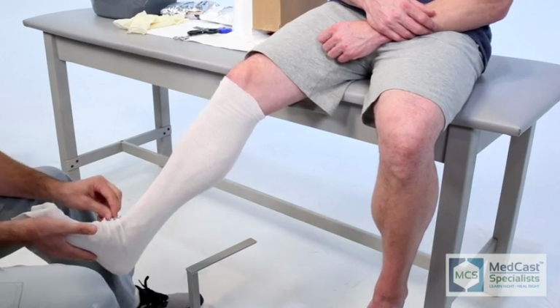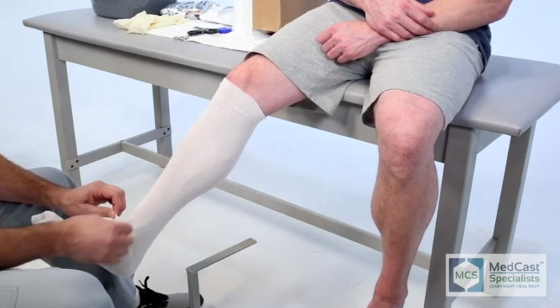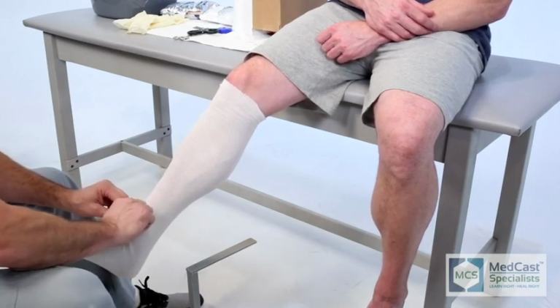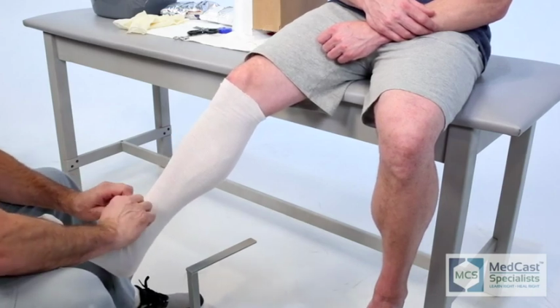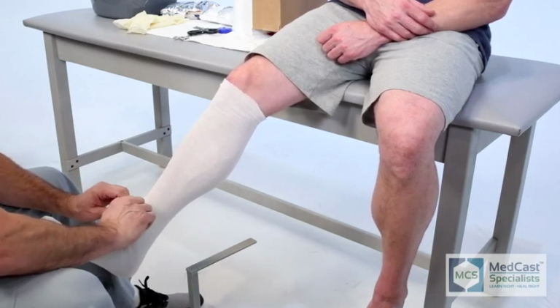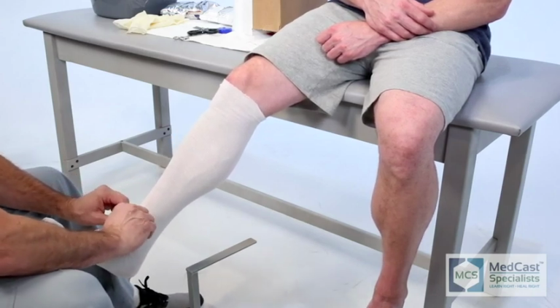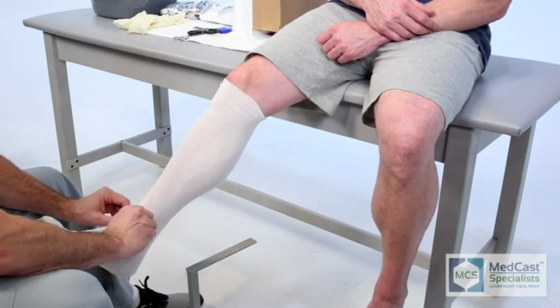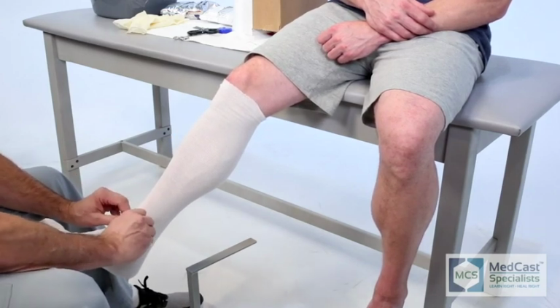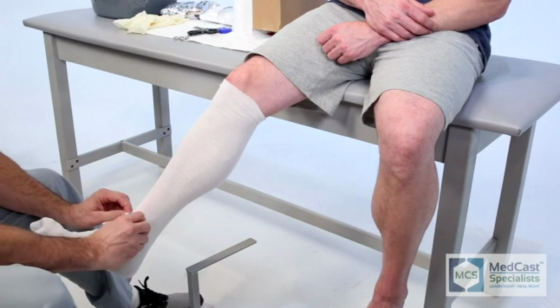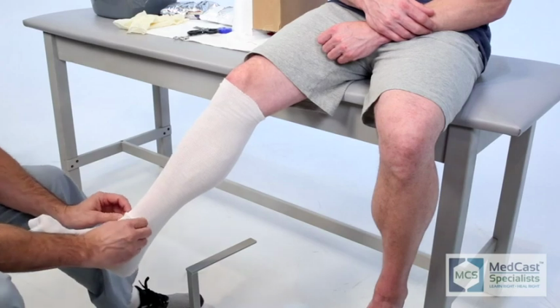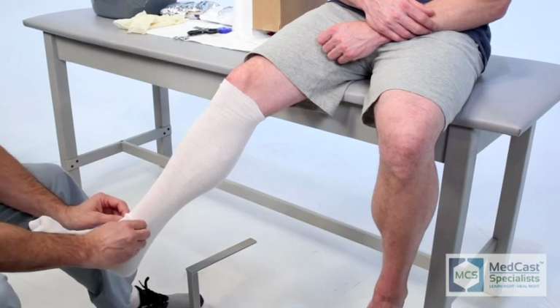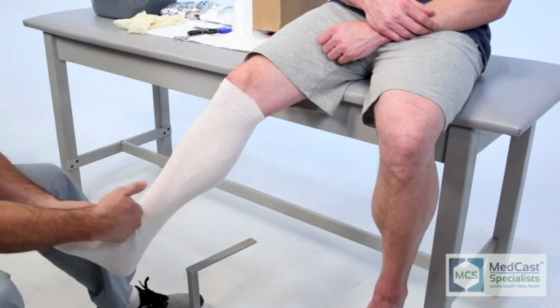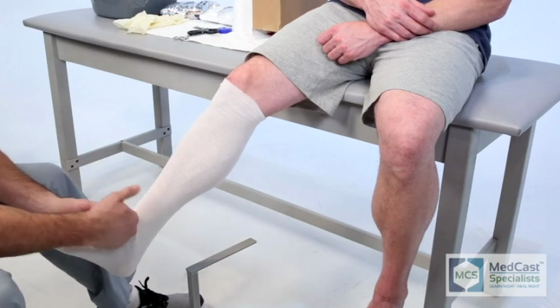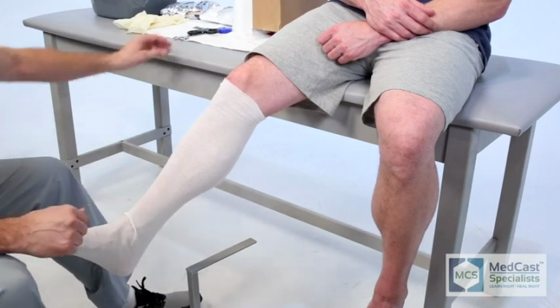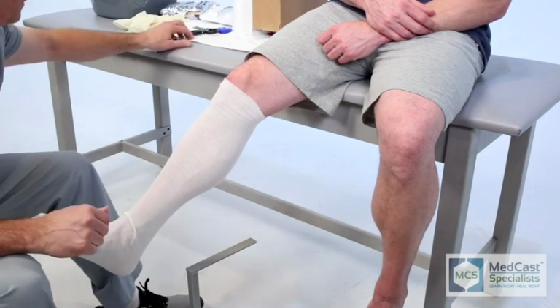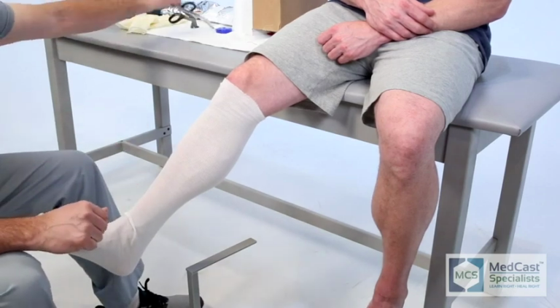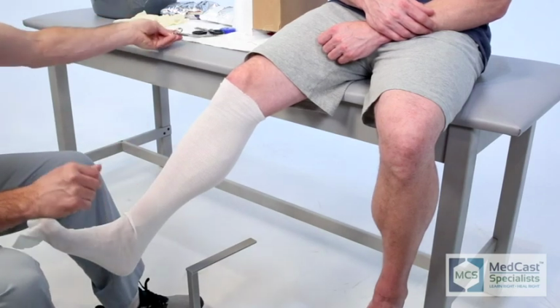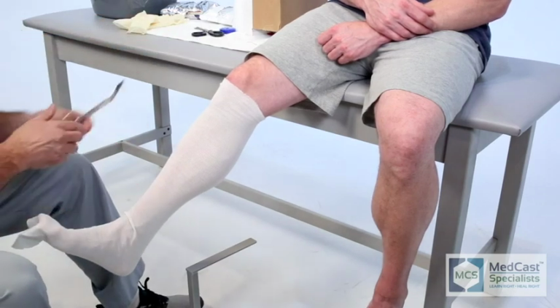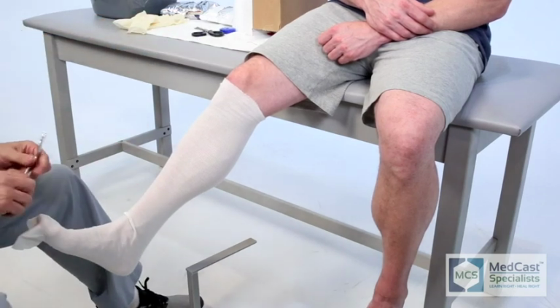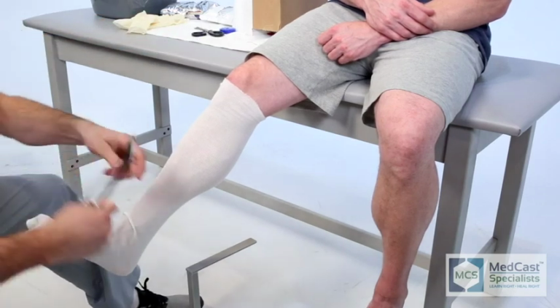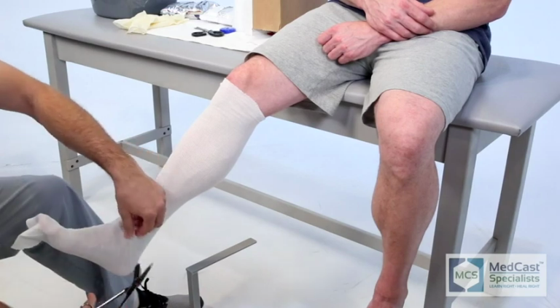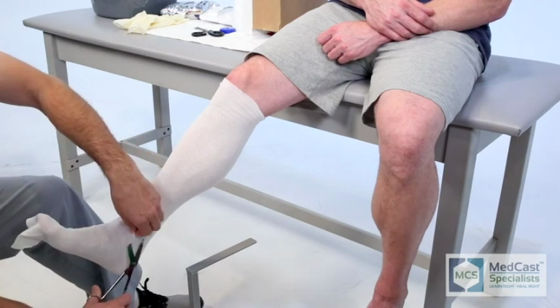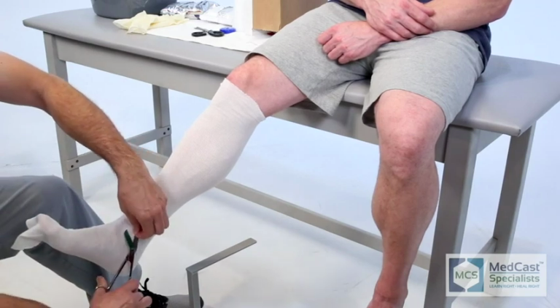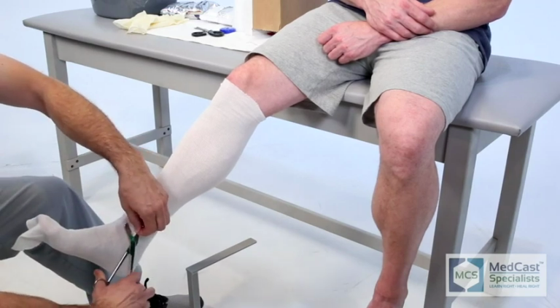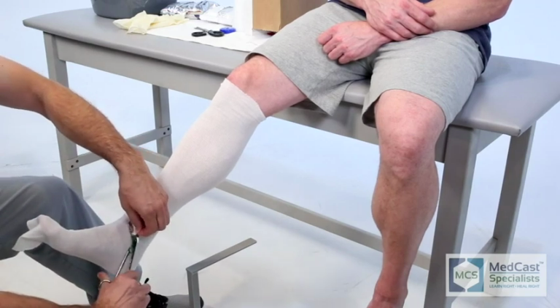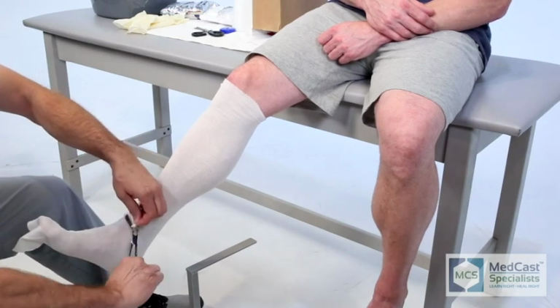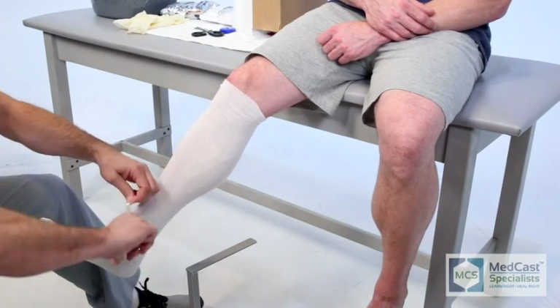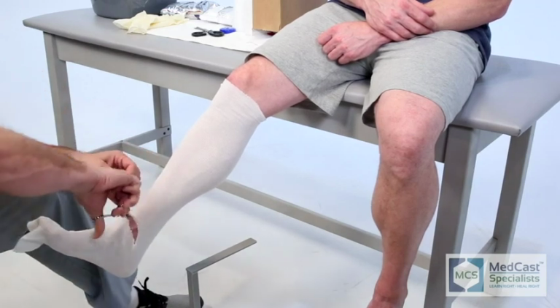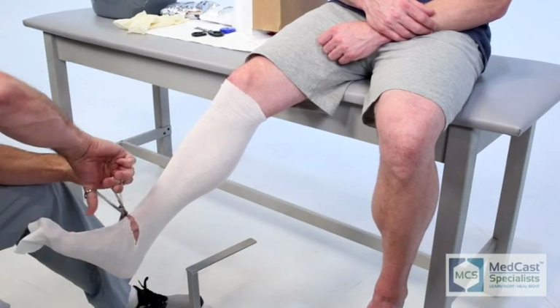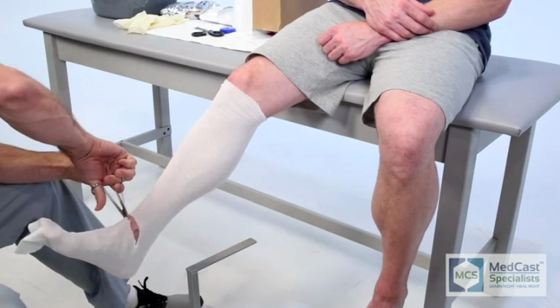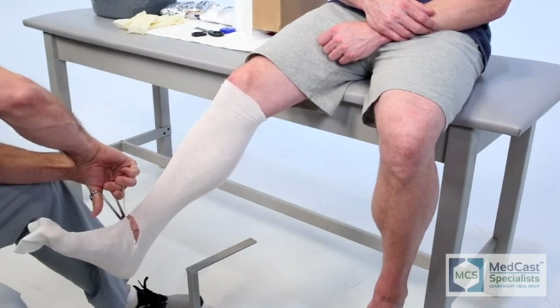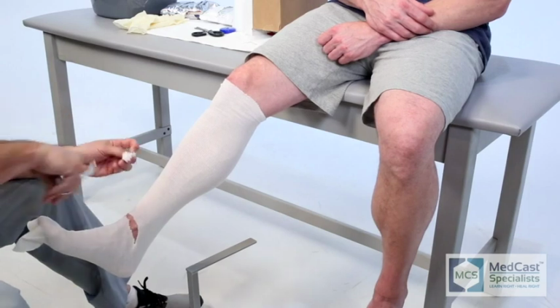Always smooth it out and put a little TLC into your application of the stockinette, because you don't want any underlying wrinkles that may irritate the patient. You don't want to have them complaining about this — they have to wear it sometimes up to four to six weeks. So be cautious.